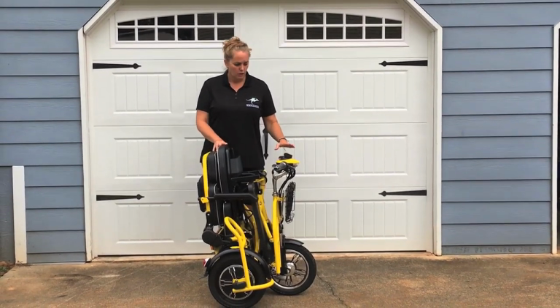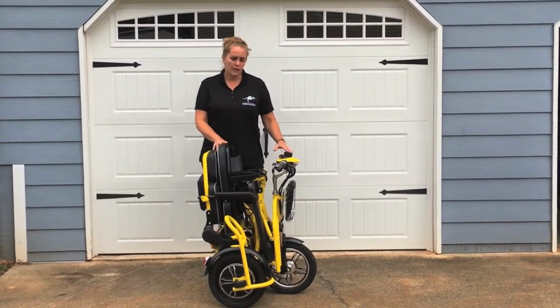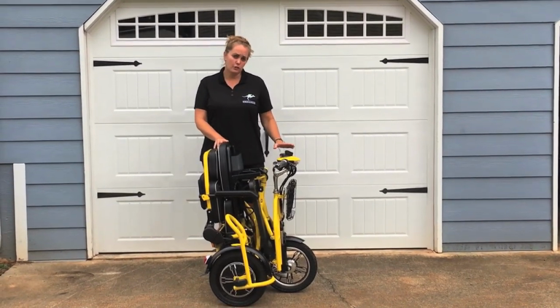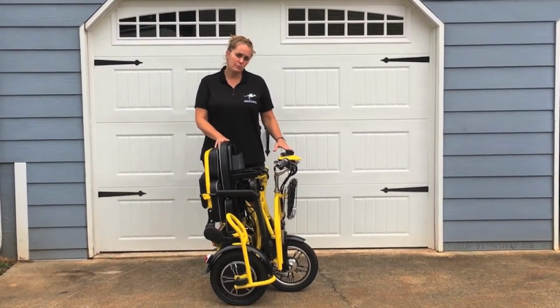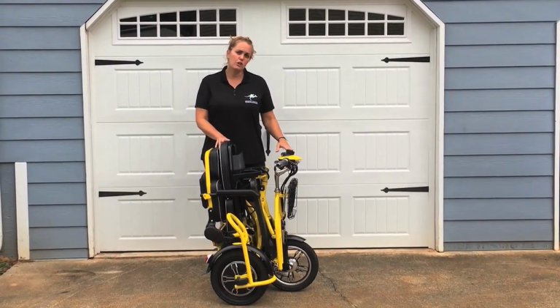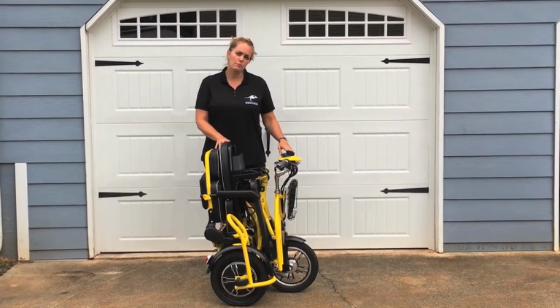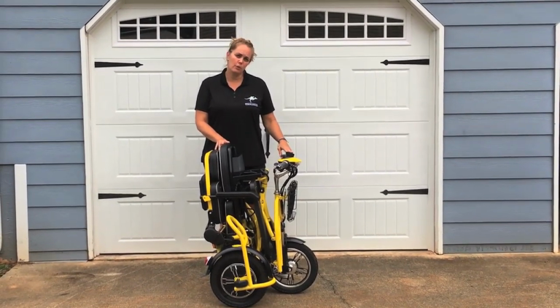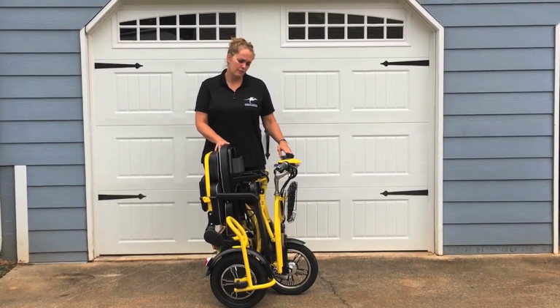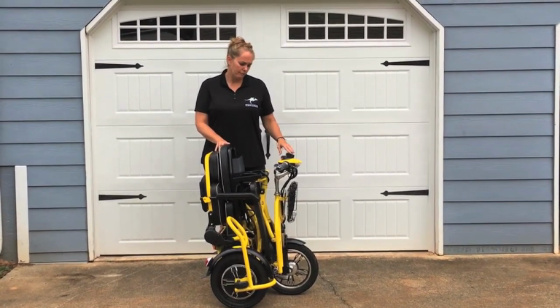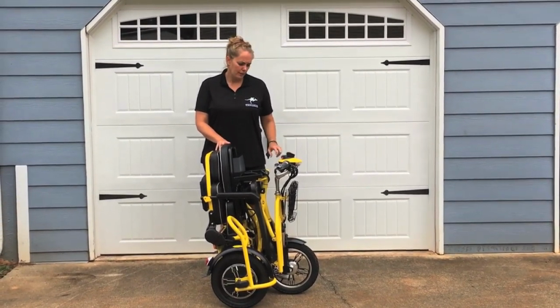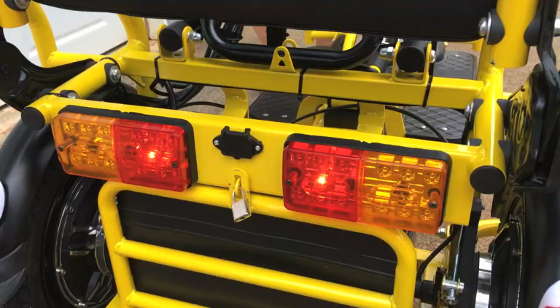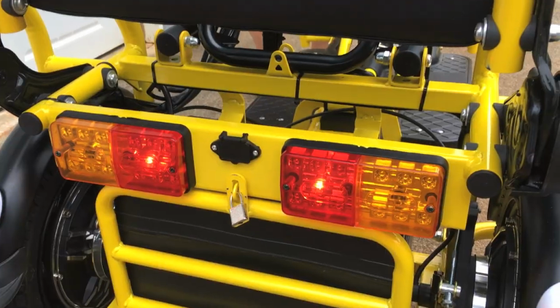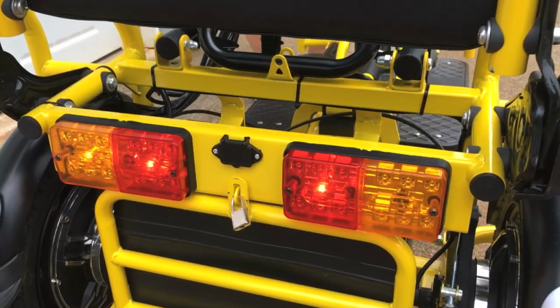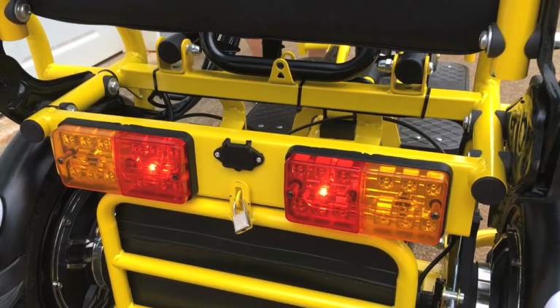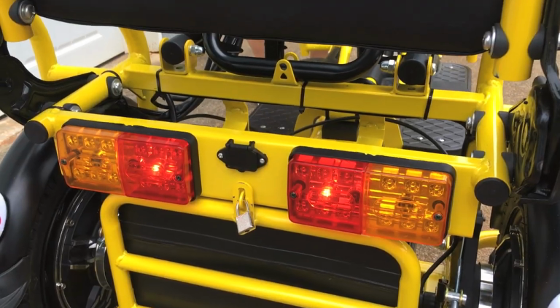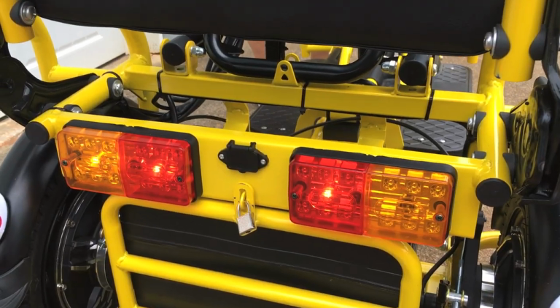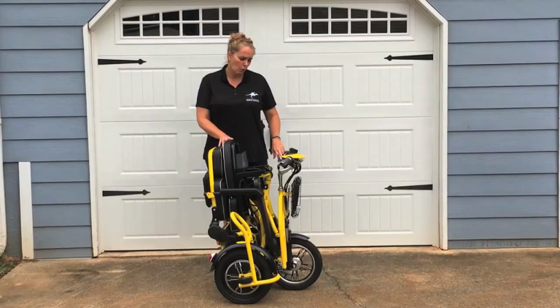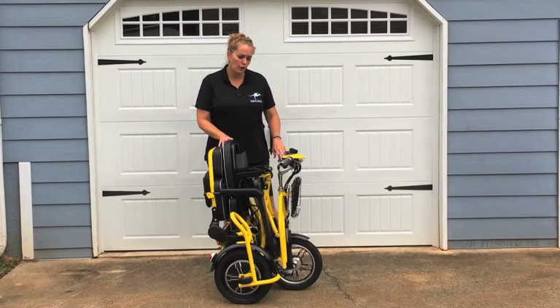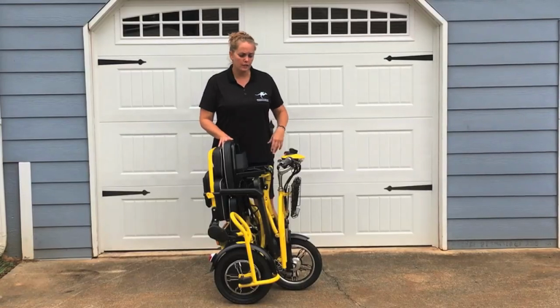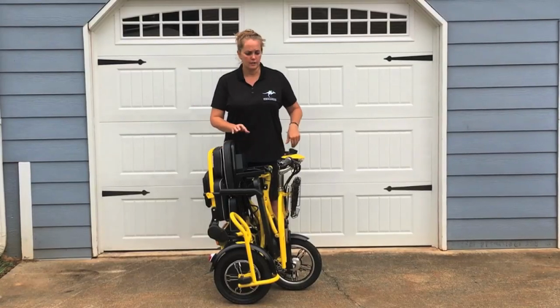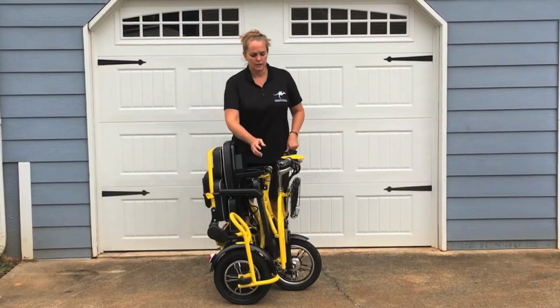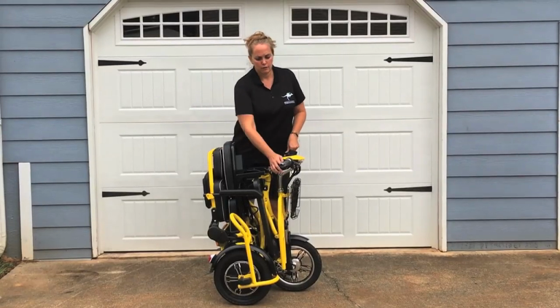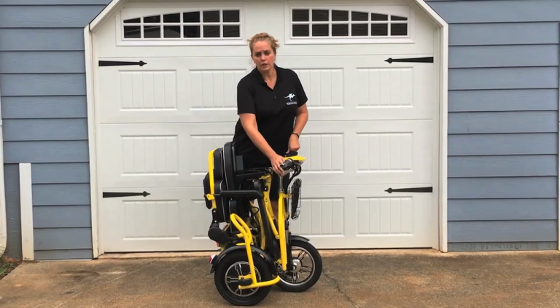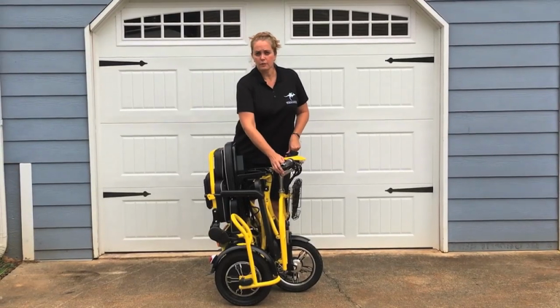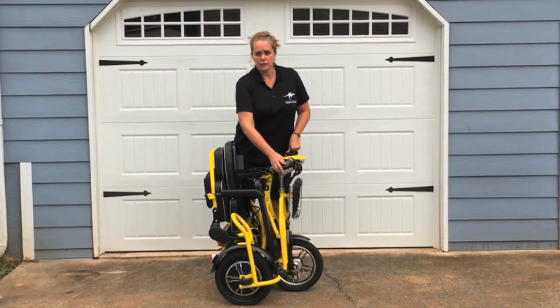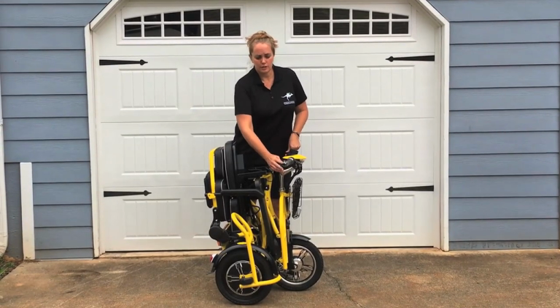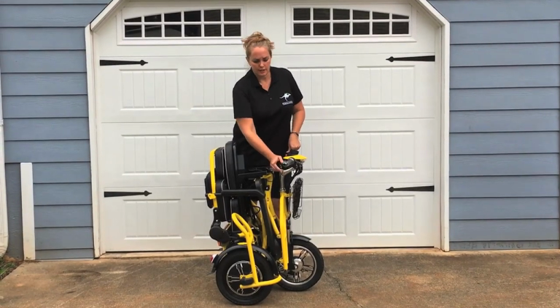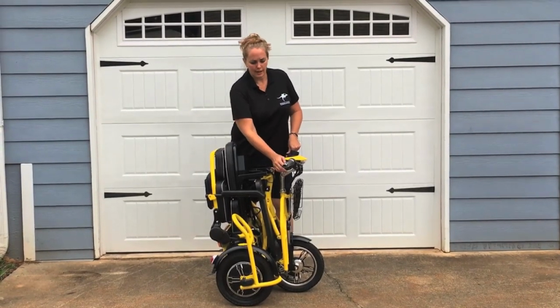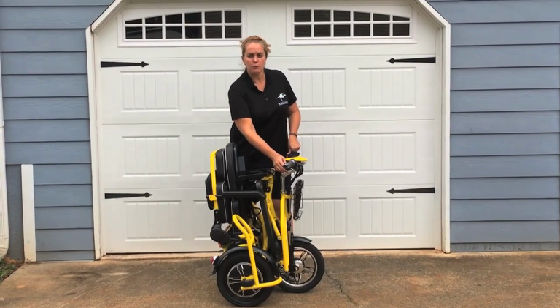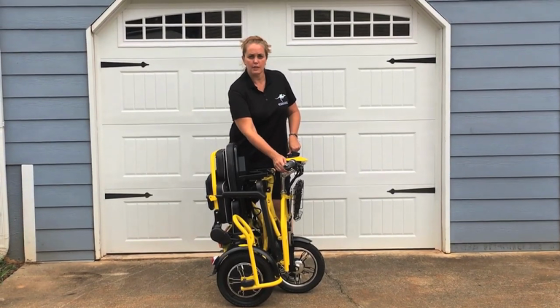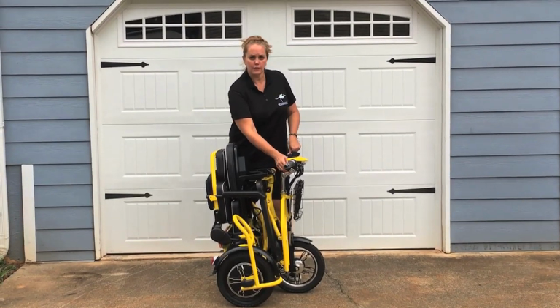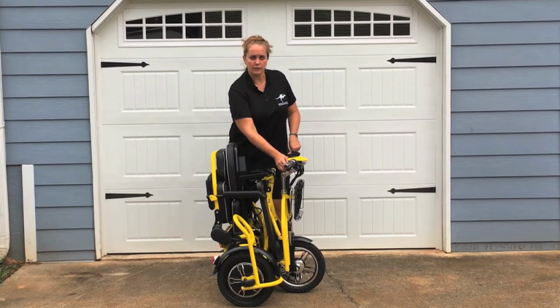You've got your USB charging port, turn signals, horn, forward and reverse, and three different gears.